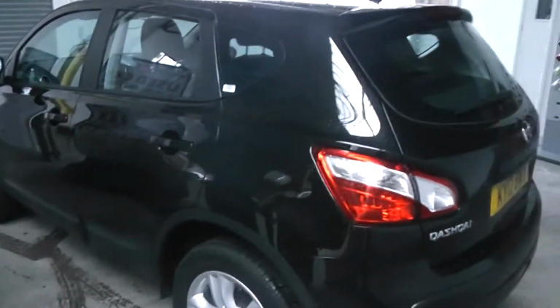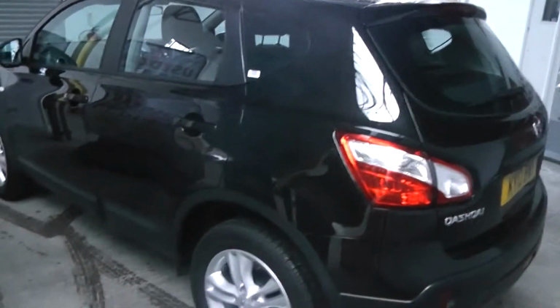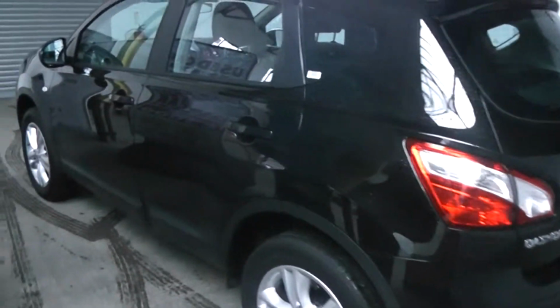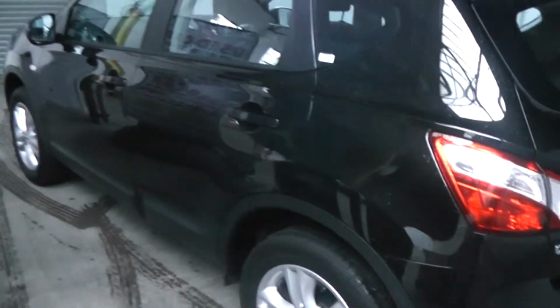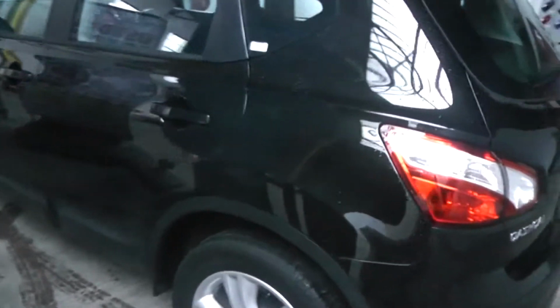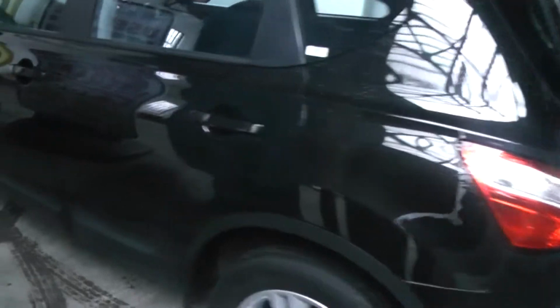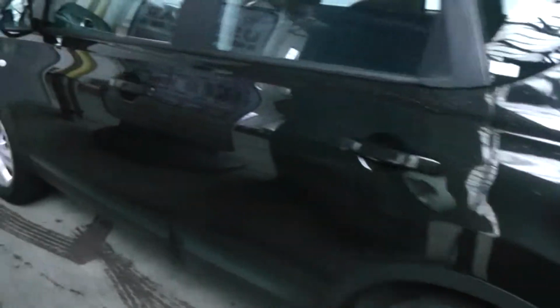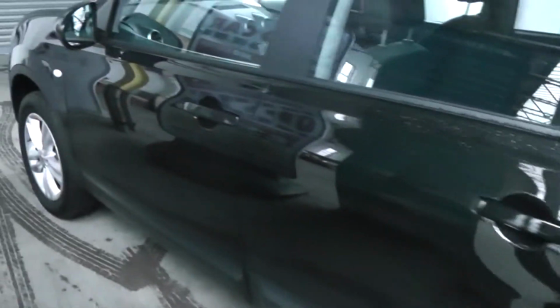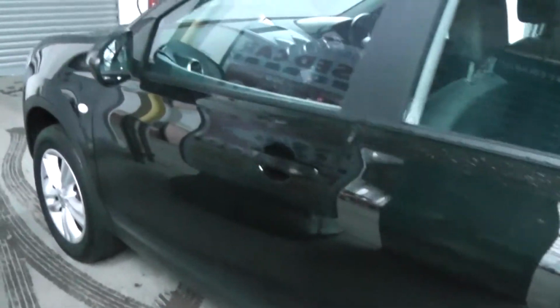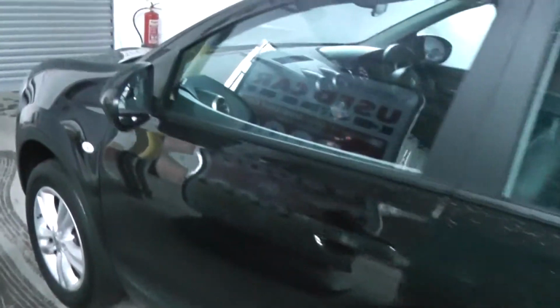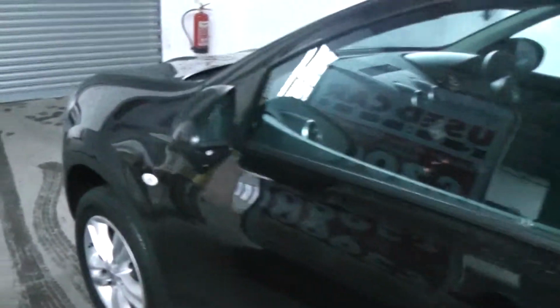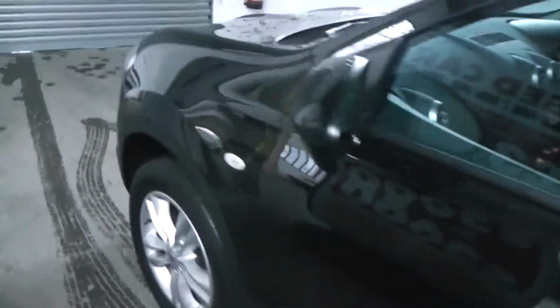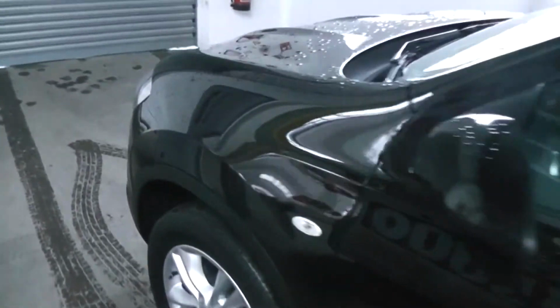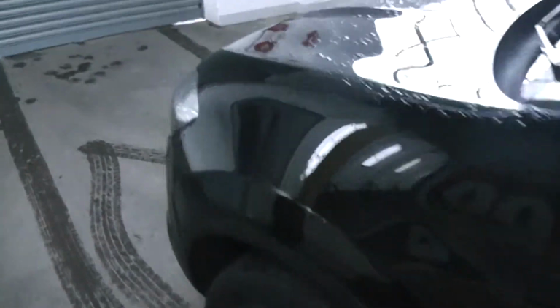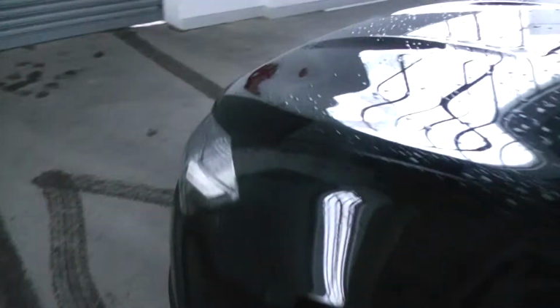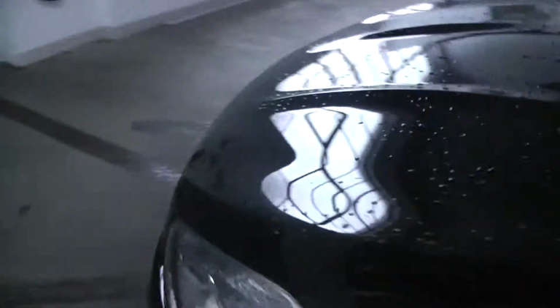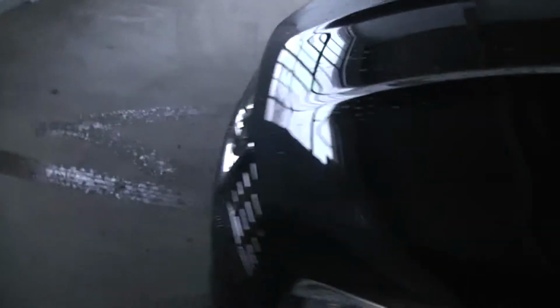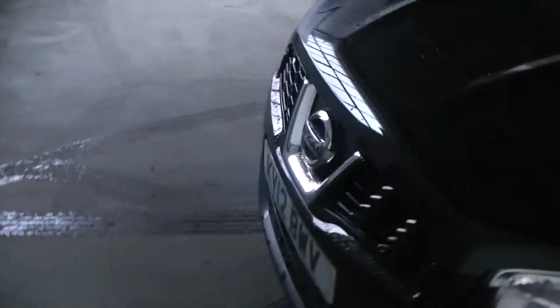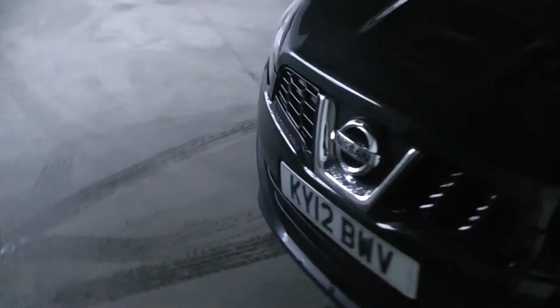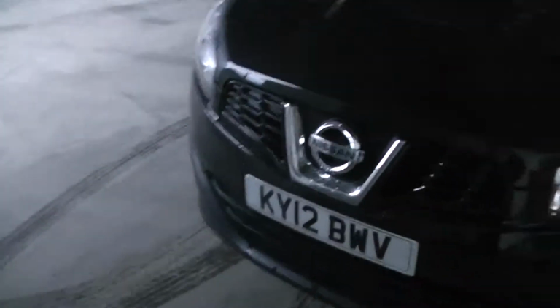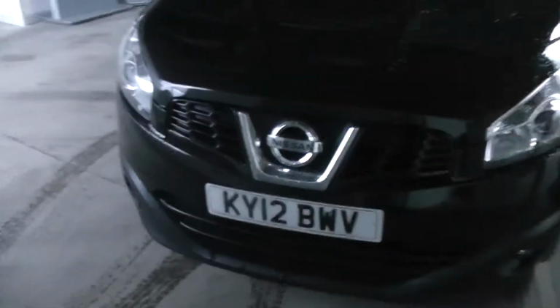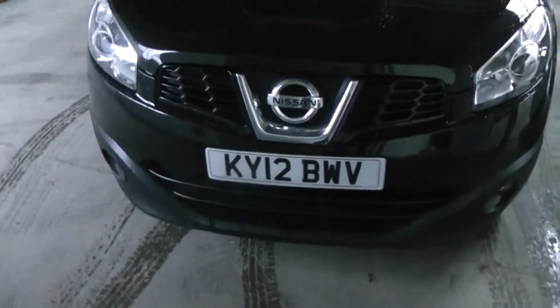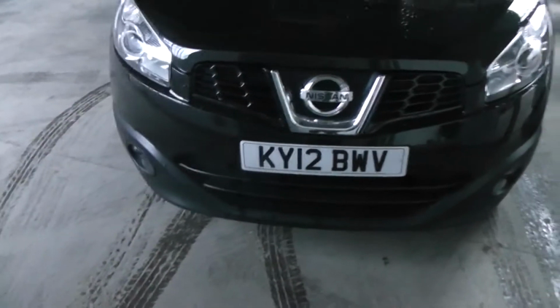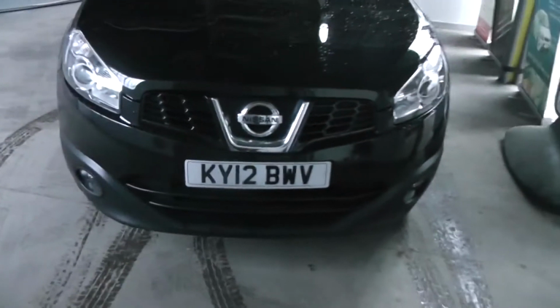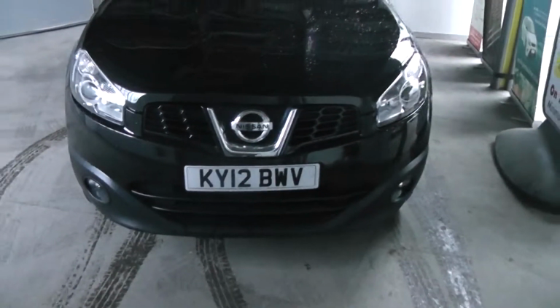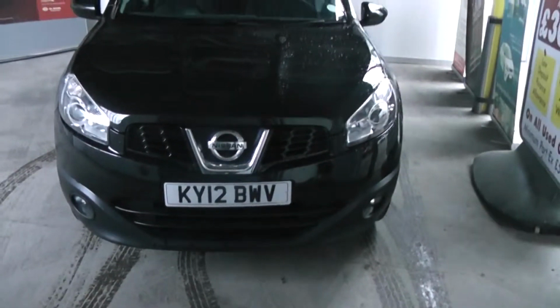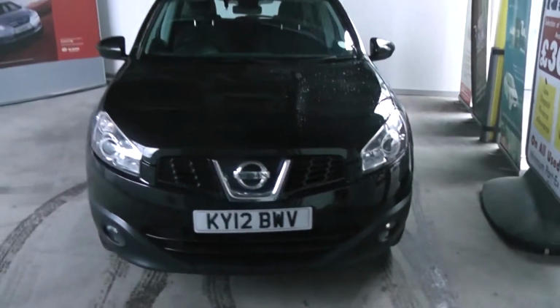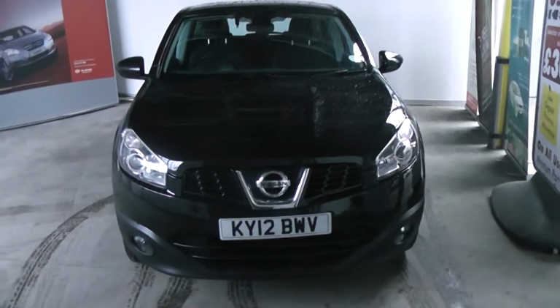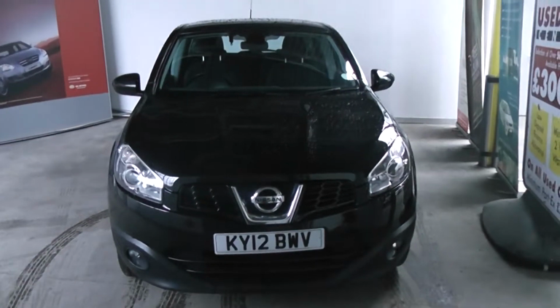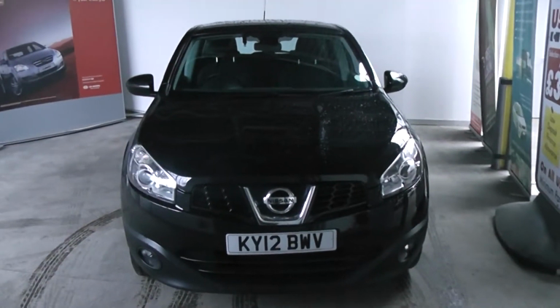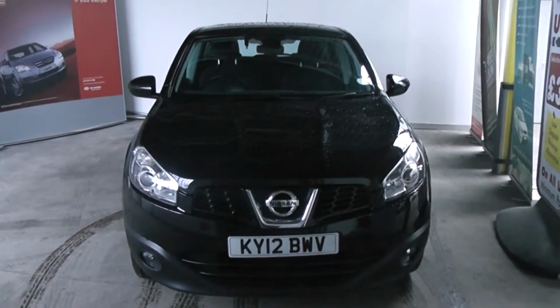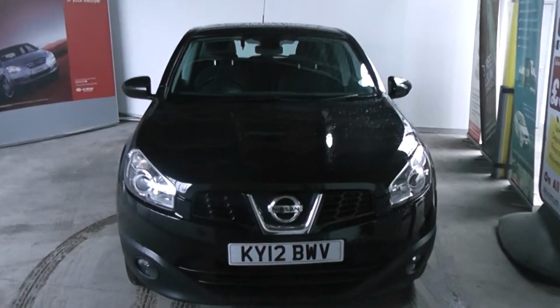The car is in fantastic condition — no scratches, scuffs, or marks at all. From the front of the vehicle, you can see the two front fog lights there, and the car is again in great condition throughout.